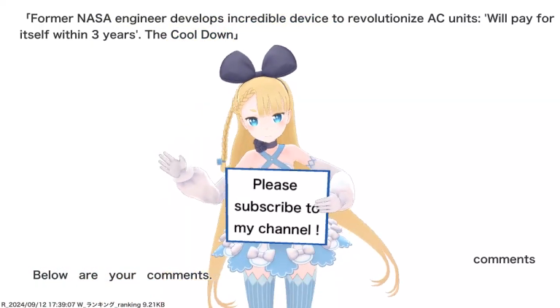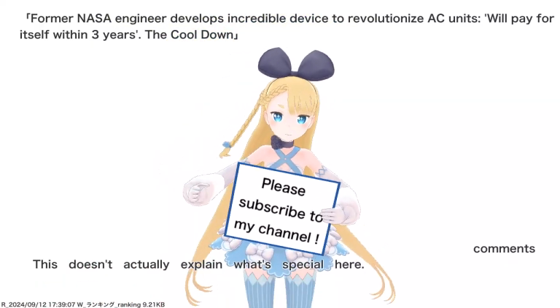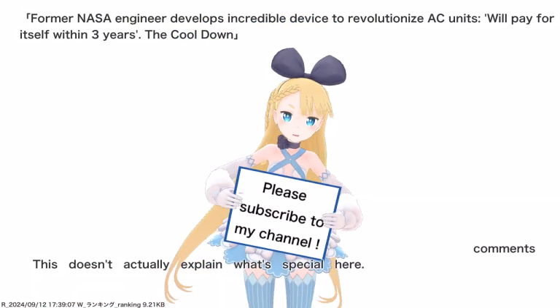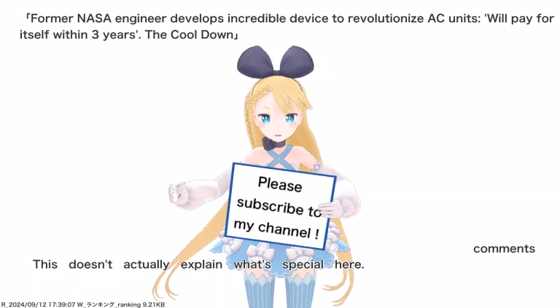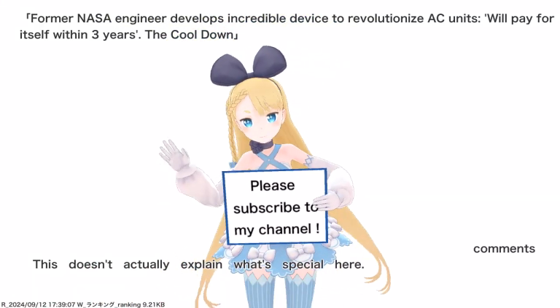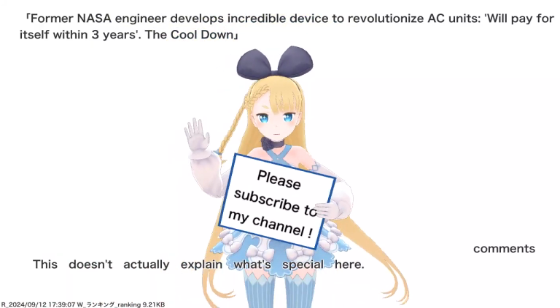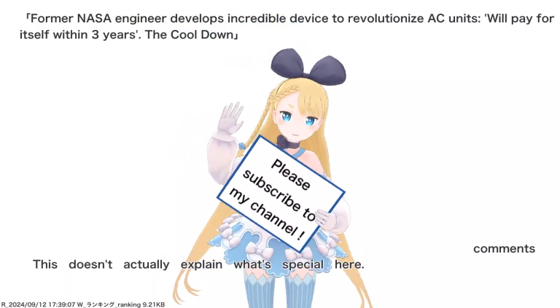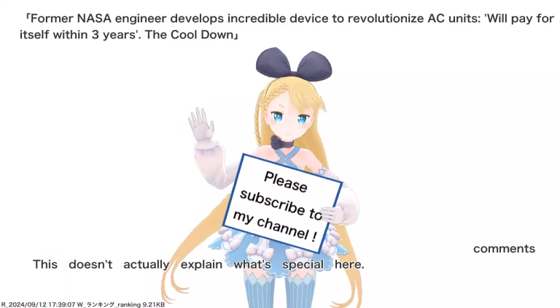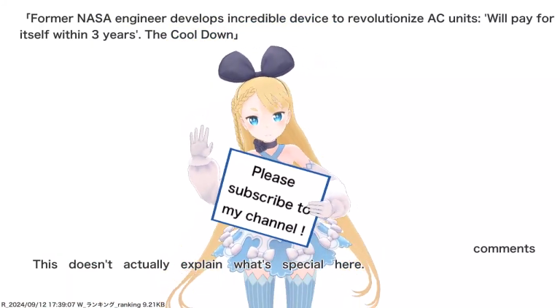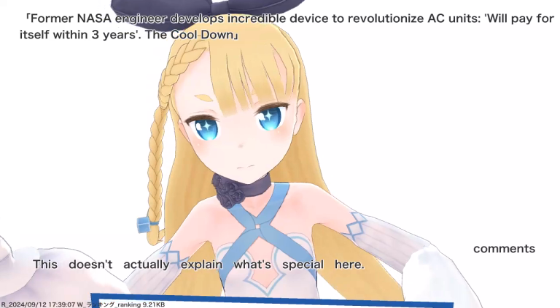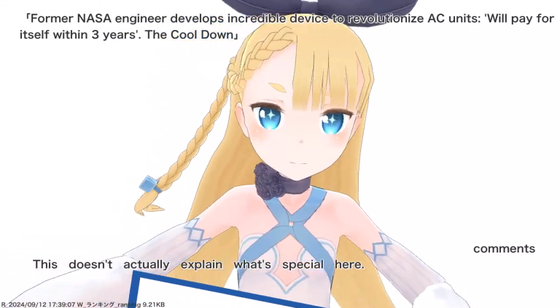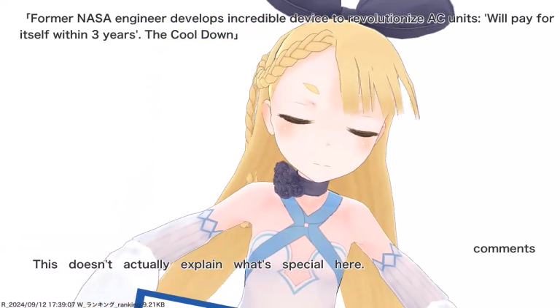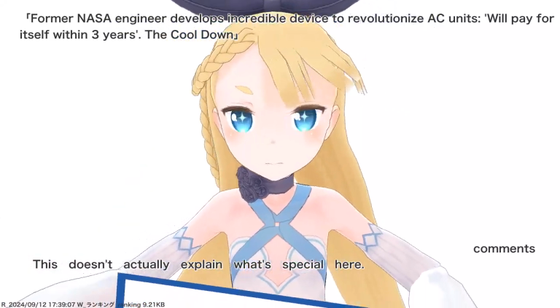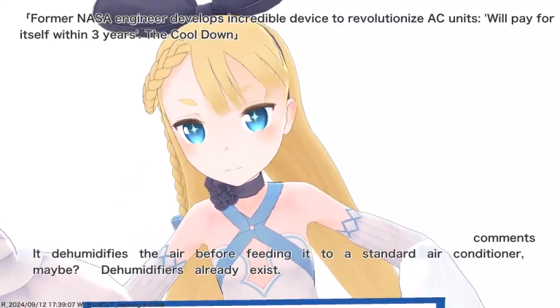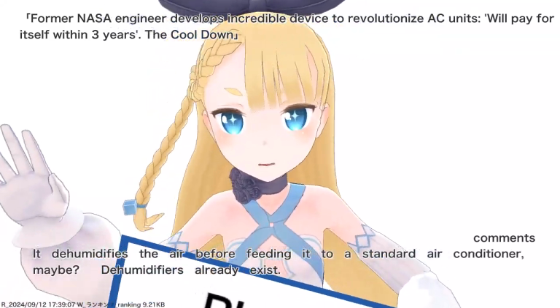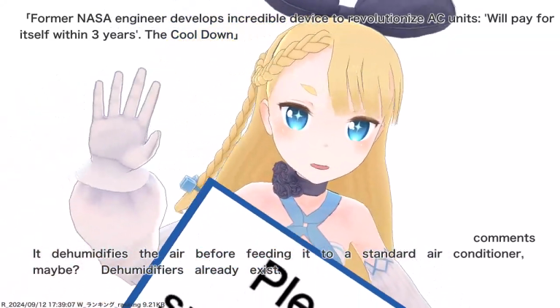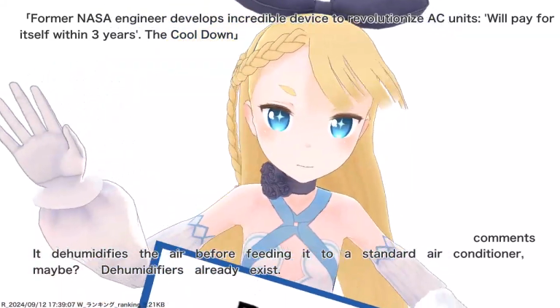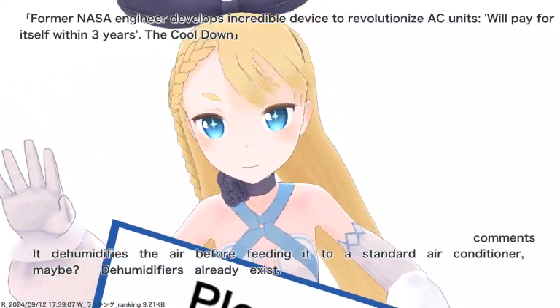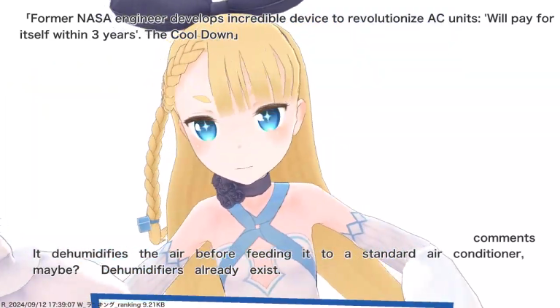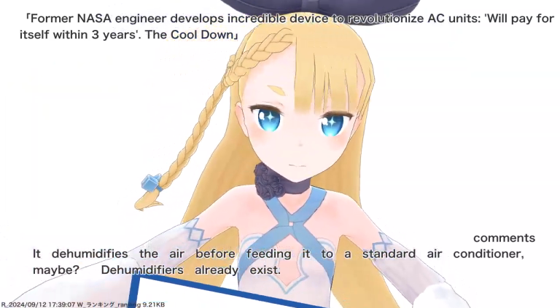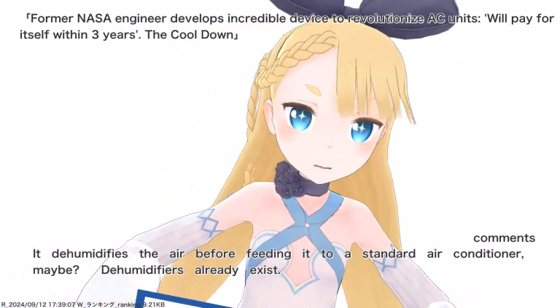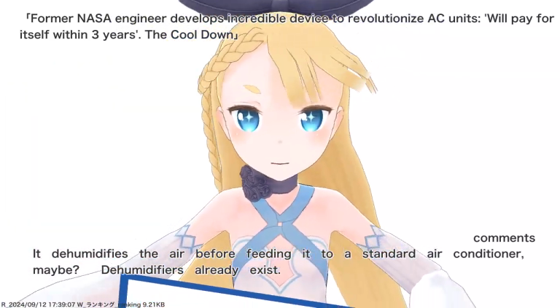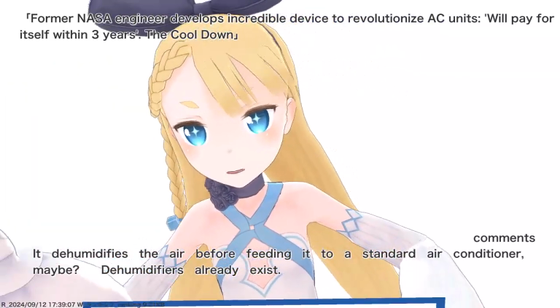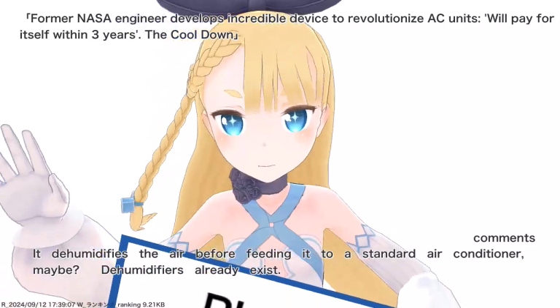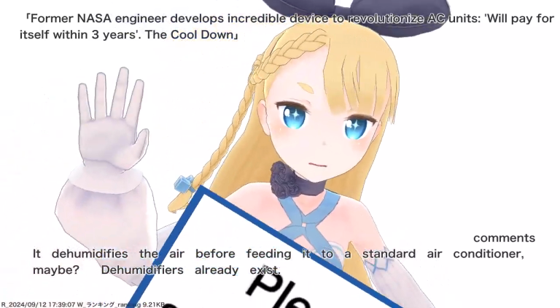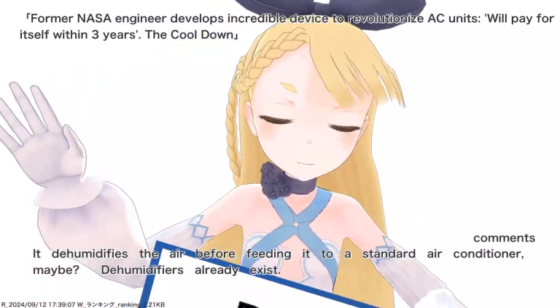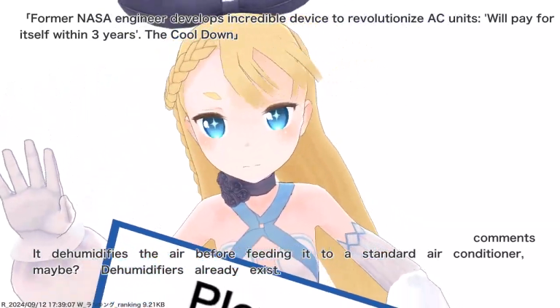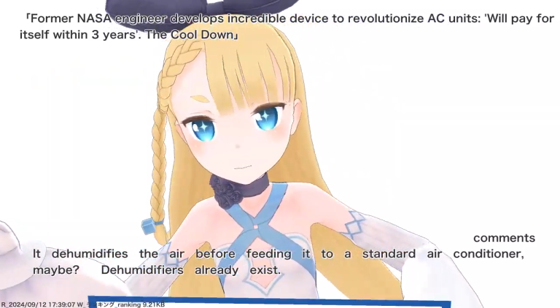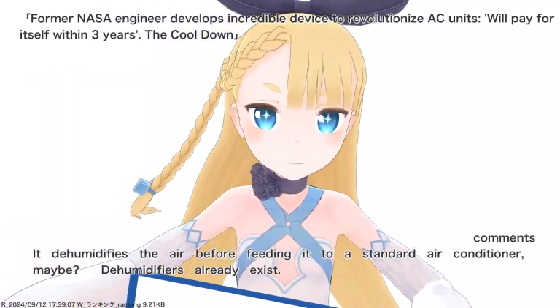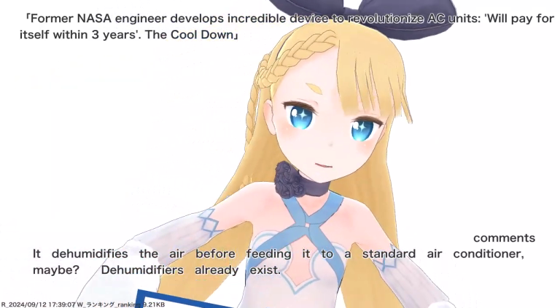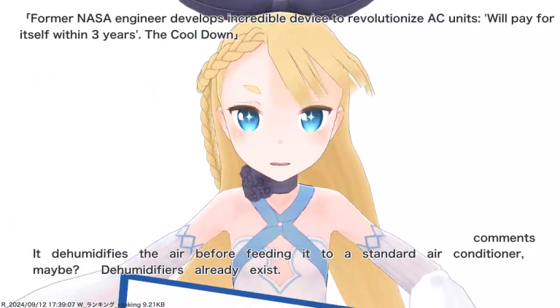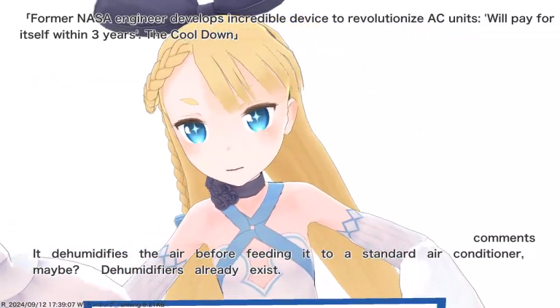This doesn't actually explain what's special here. It dehumidifies the air before feeding it to a standard air conditioner, maybe?